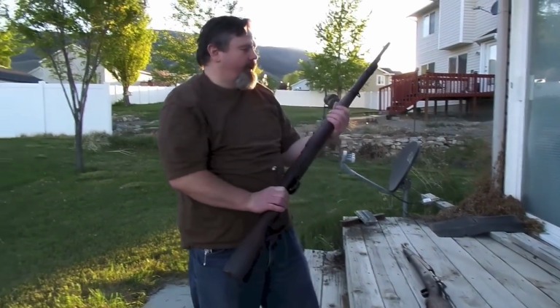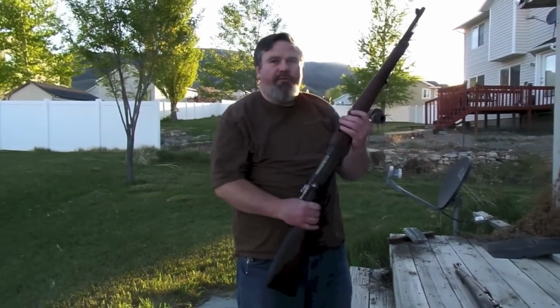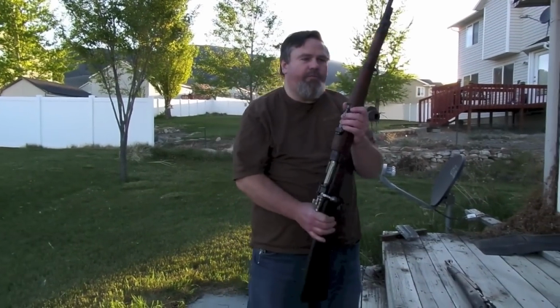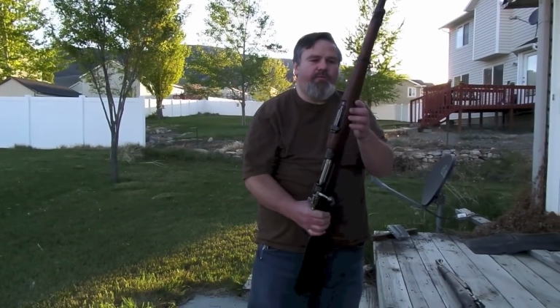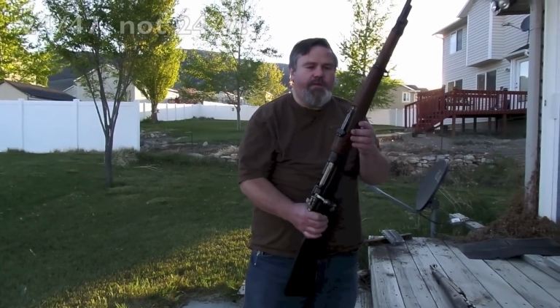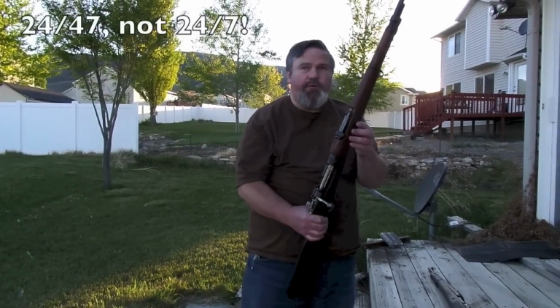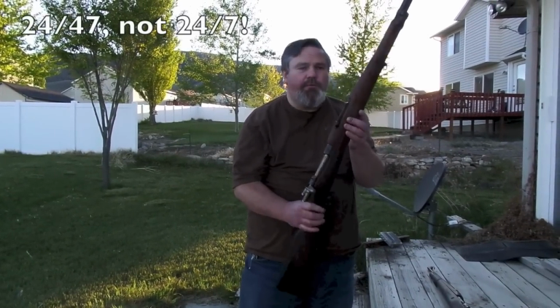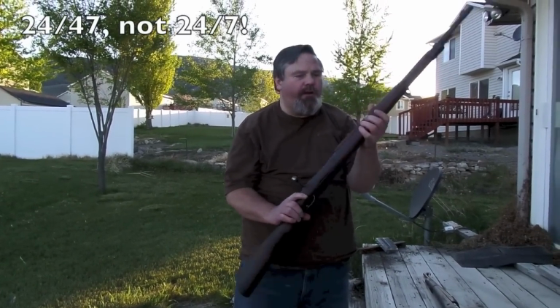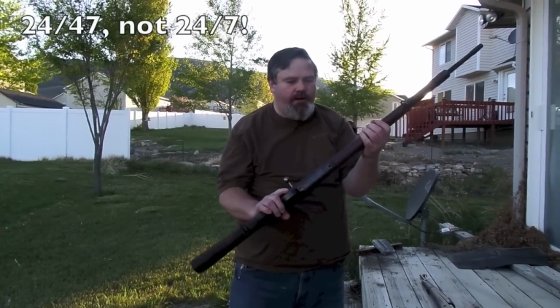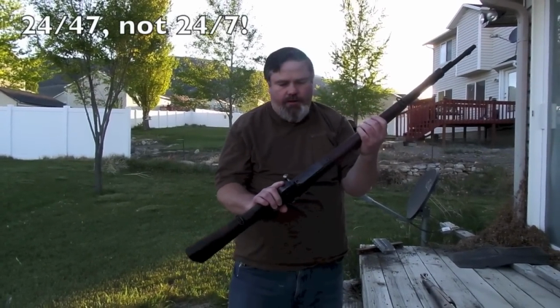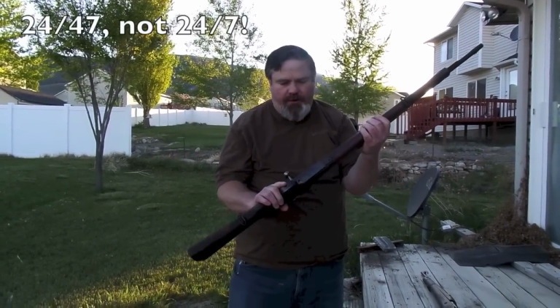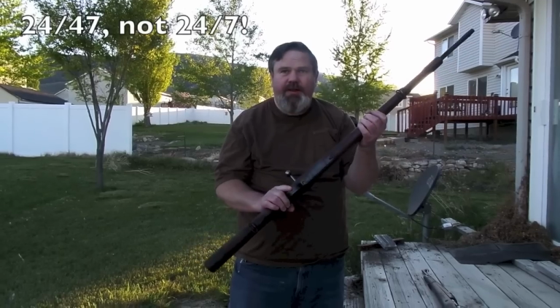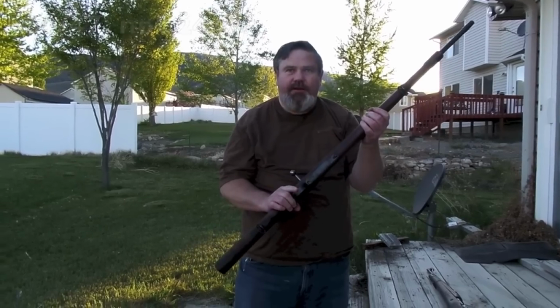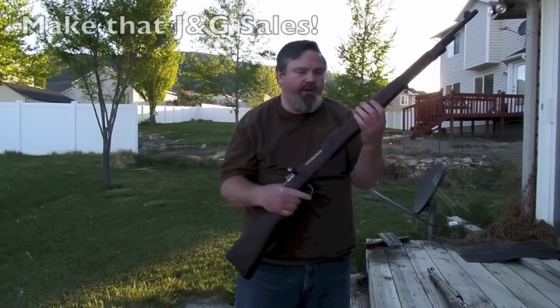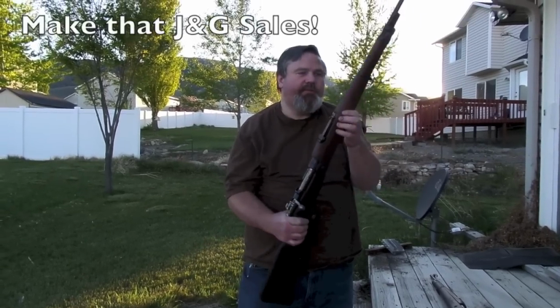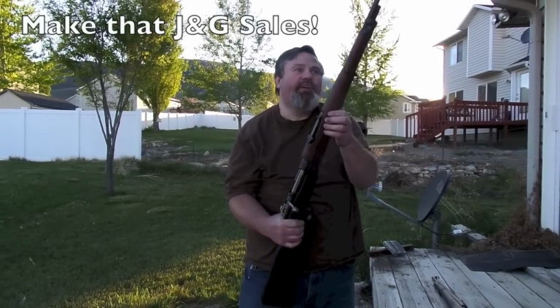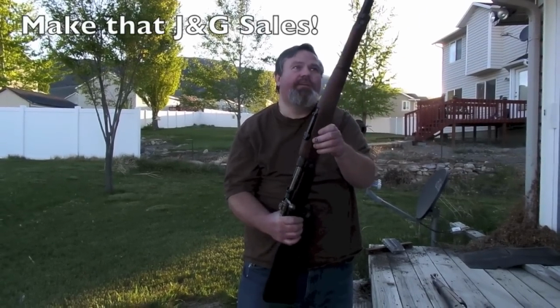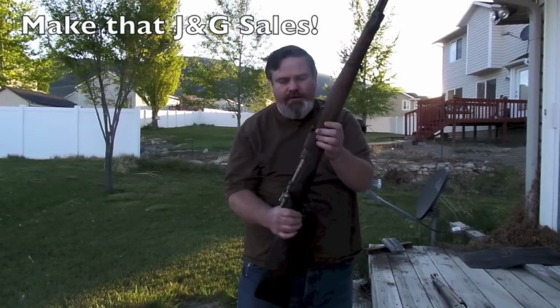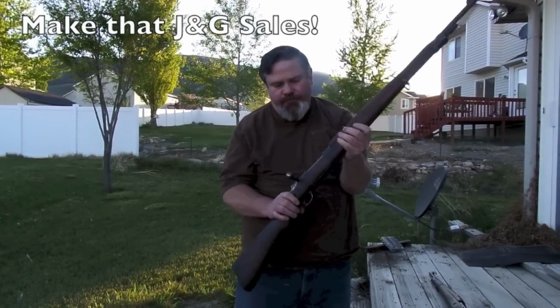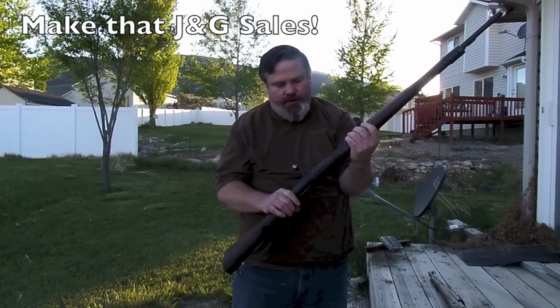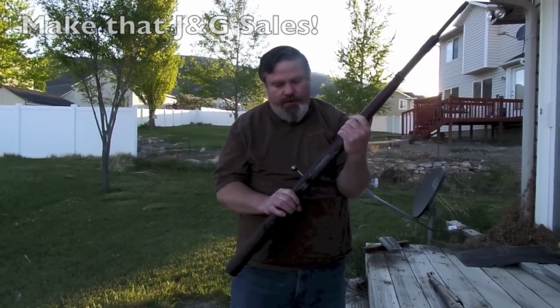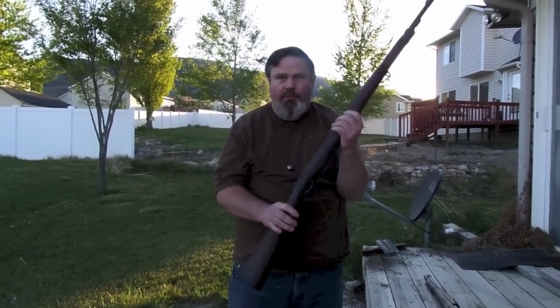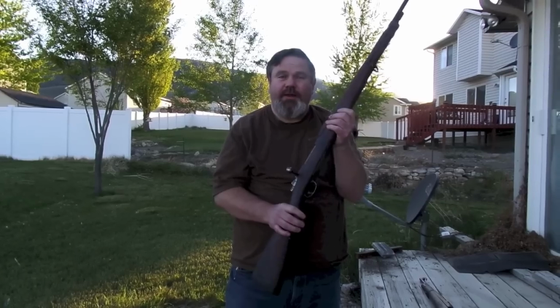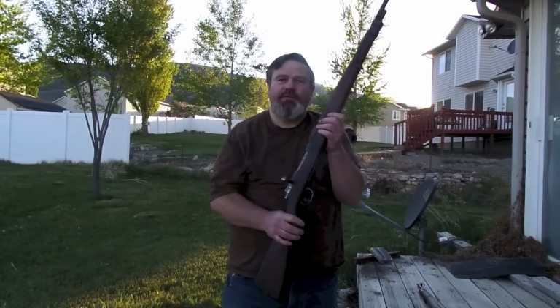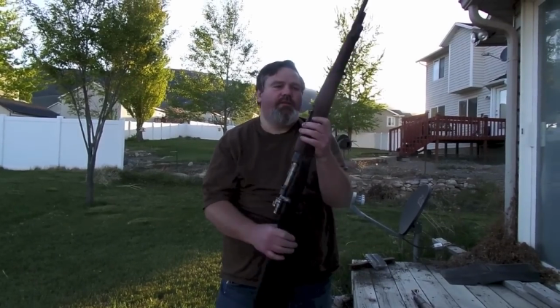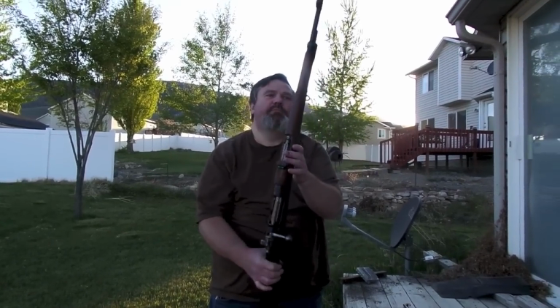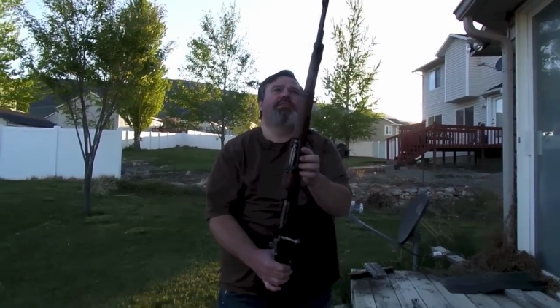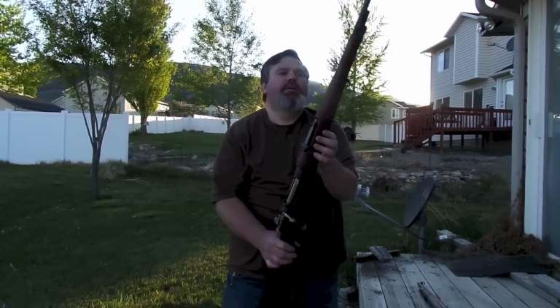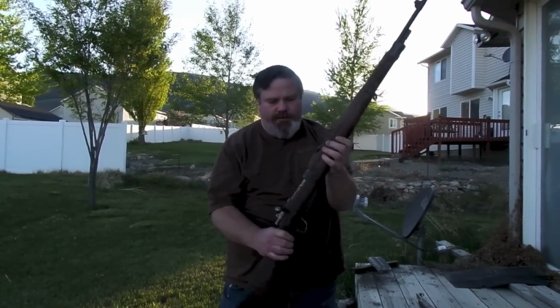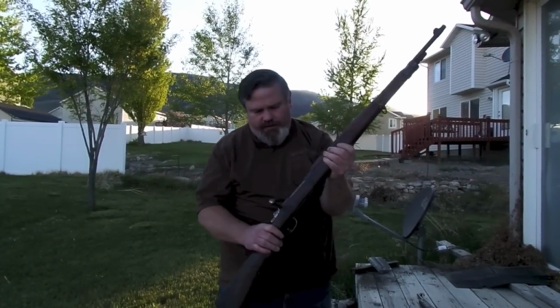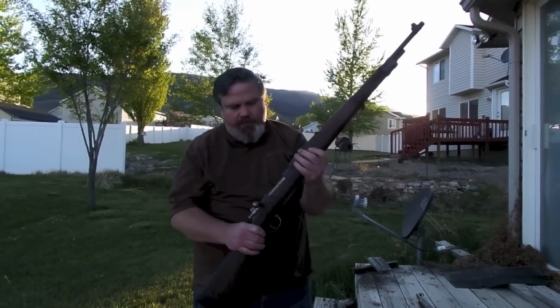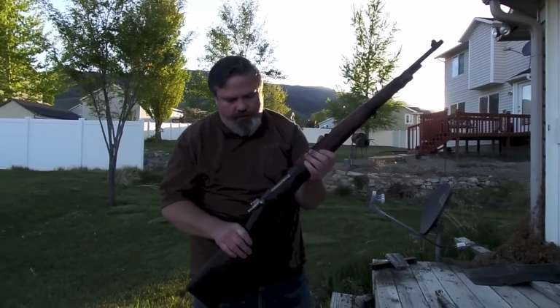I want to do a video review of these 24/7 Yugoslavian Mausers that I got today from J&G Sales for $99 each. They were a rusted-out special, so I thought I'd give a little bit of a review on them.